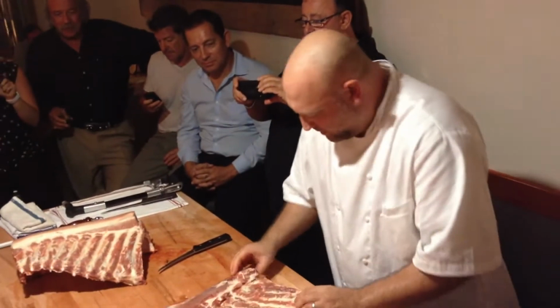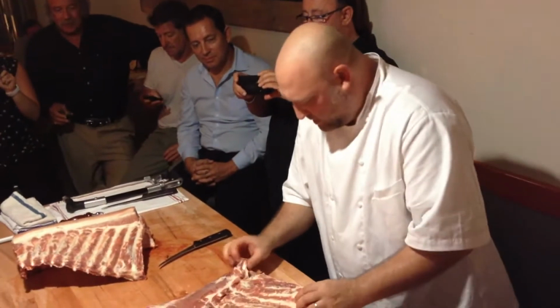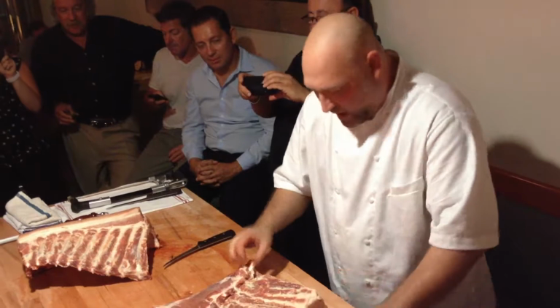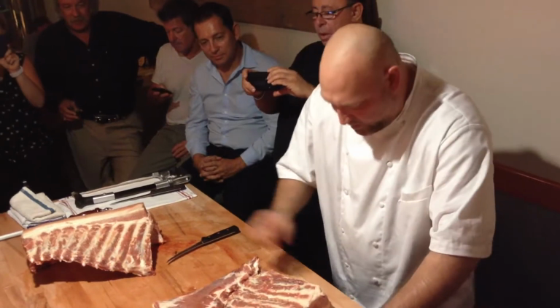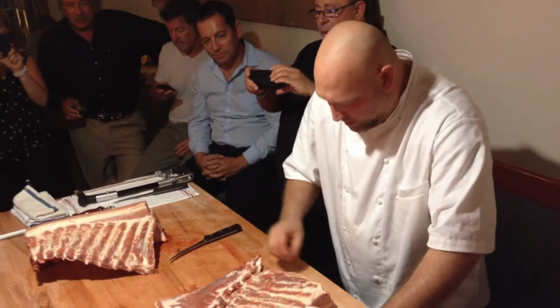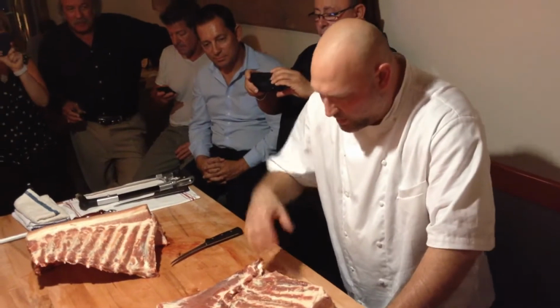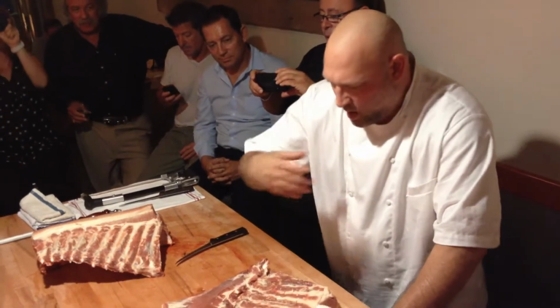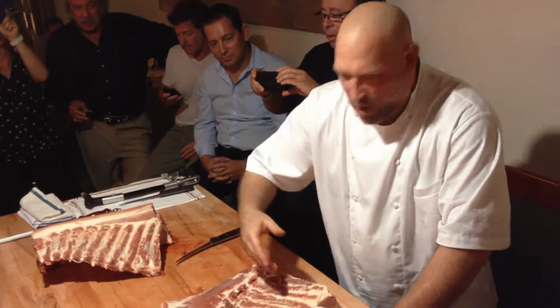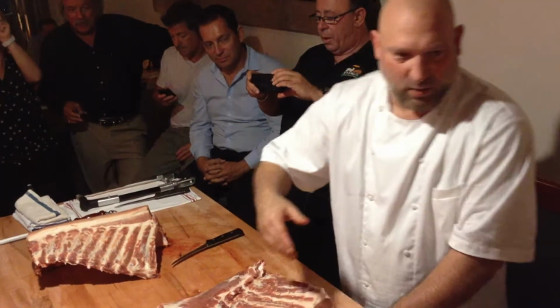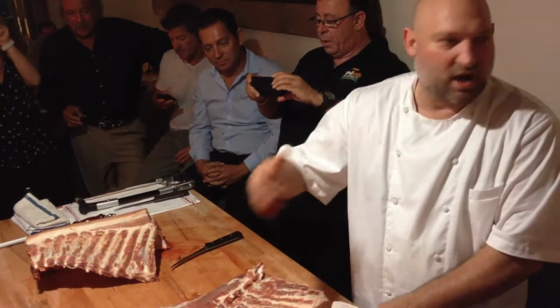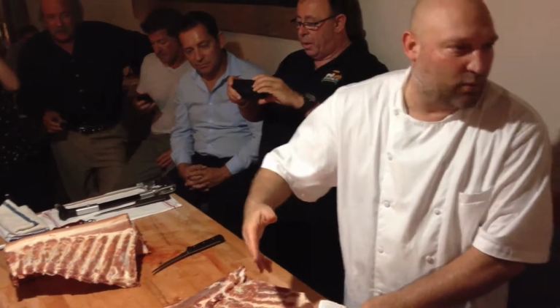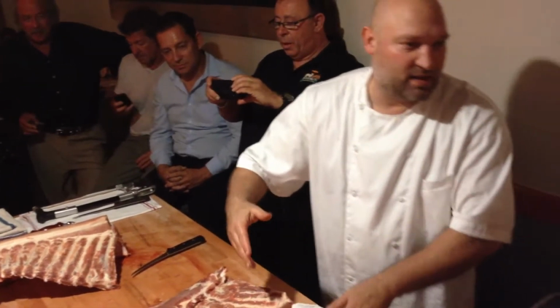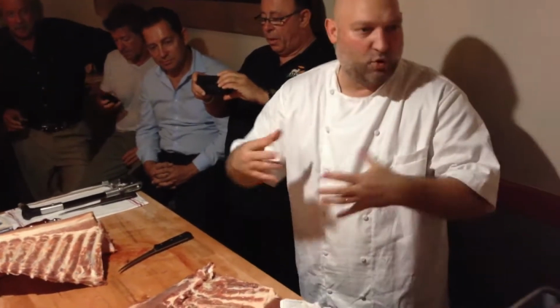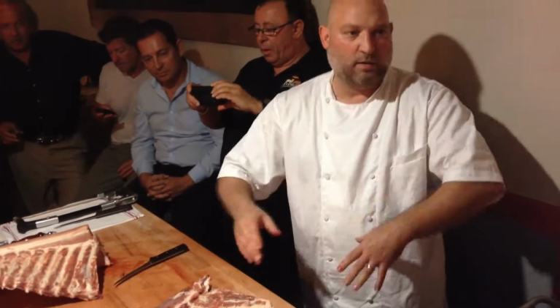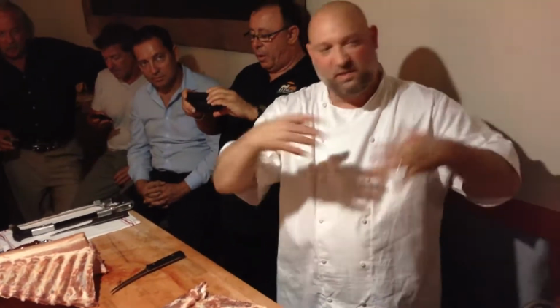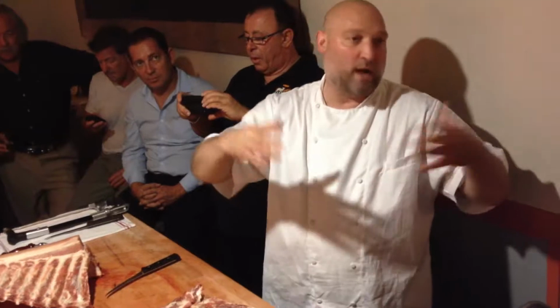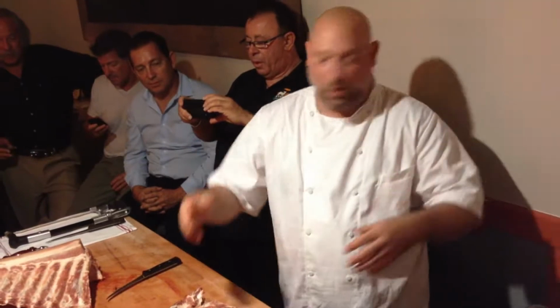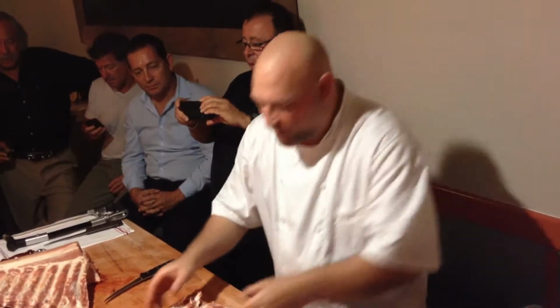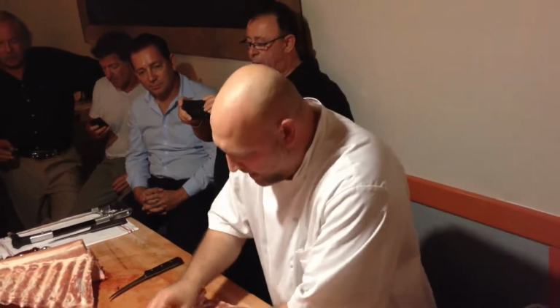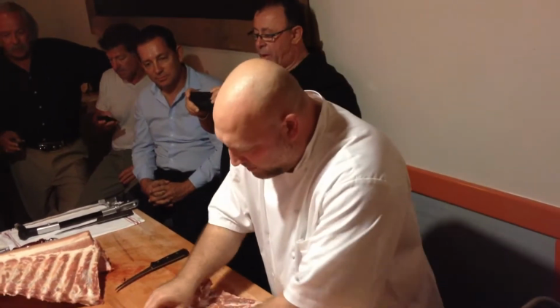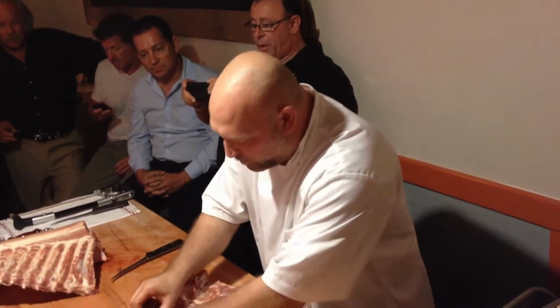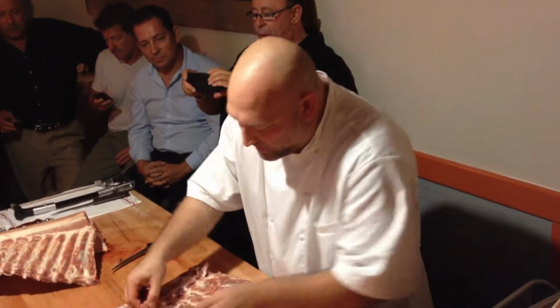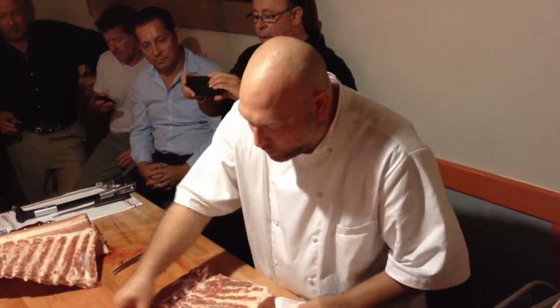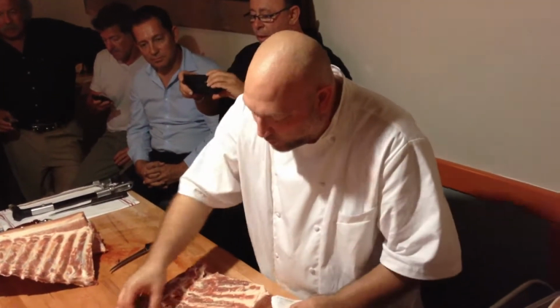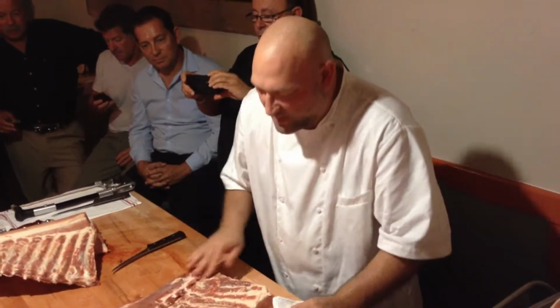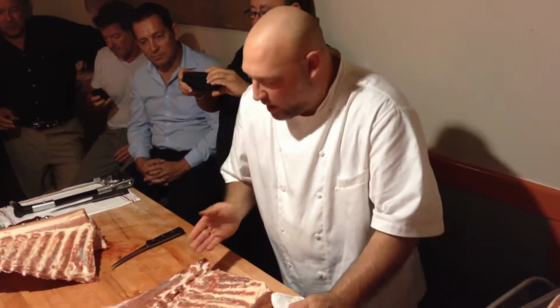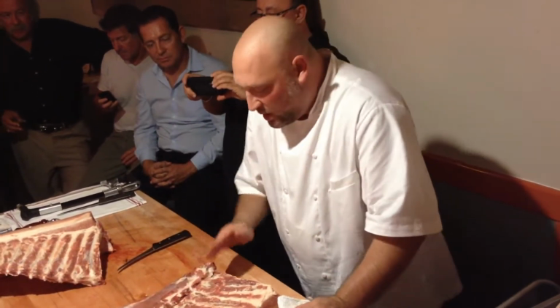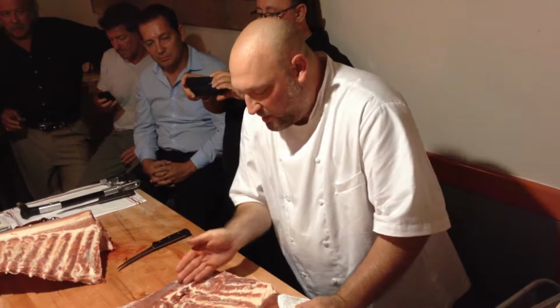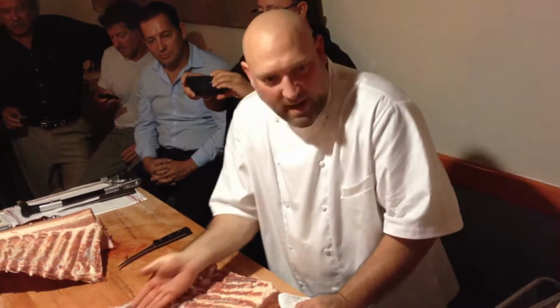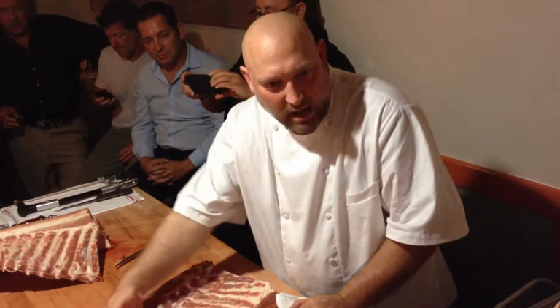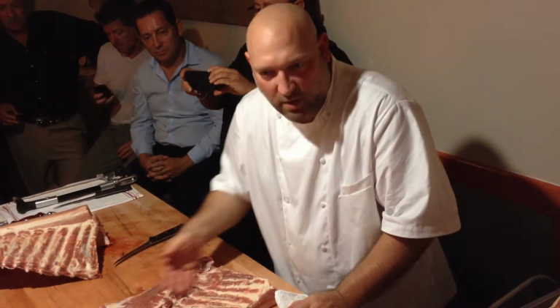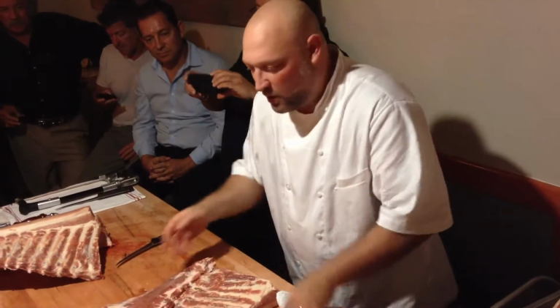Now, to have bacon, we would cure this, which is a salting process — help dry it out — if we smoke it or not smoke it. We would have to remove some of the cartilage from the rib strips on here, do some cosmetic cutting, get rid of this cartilage.